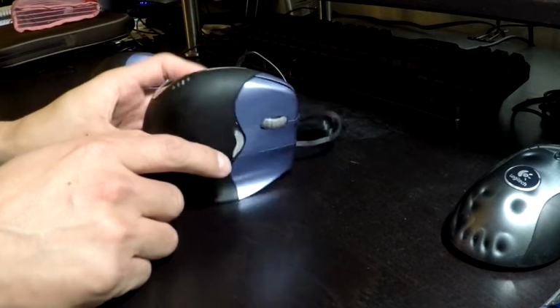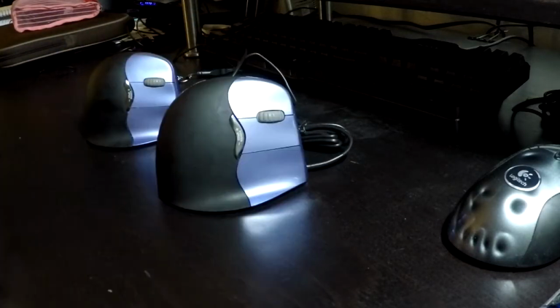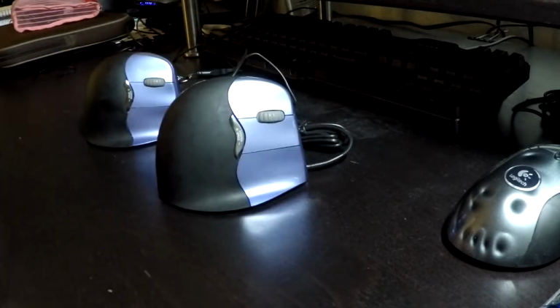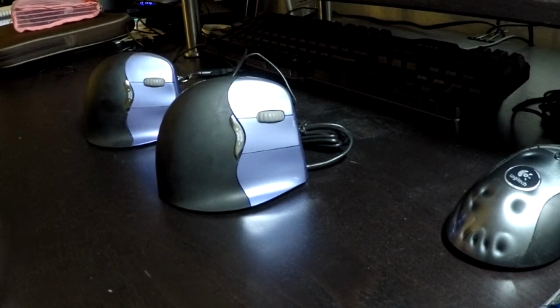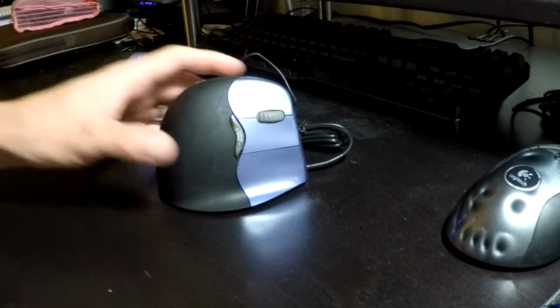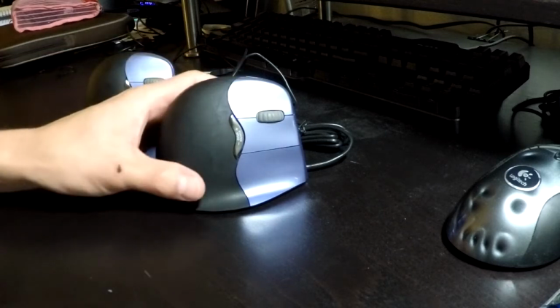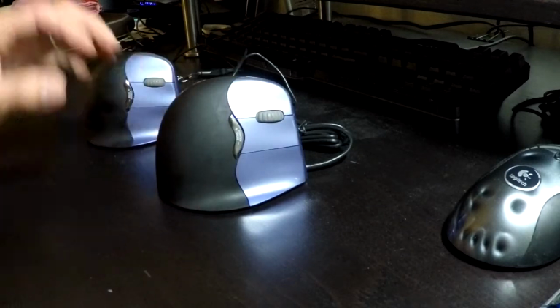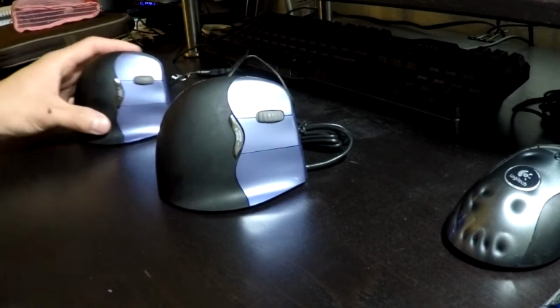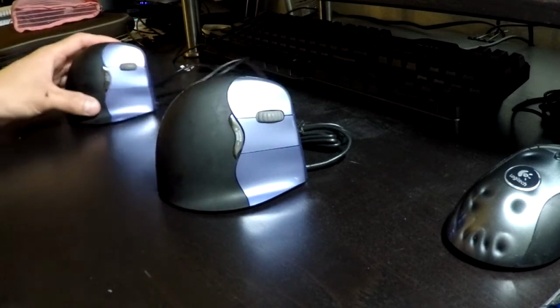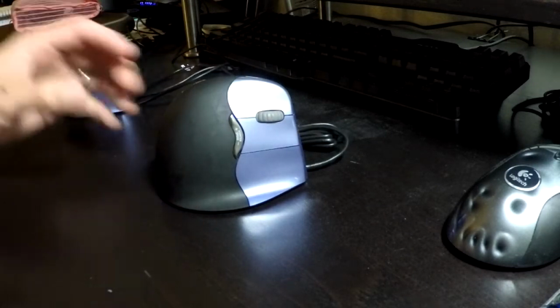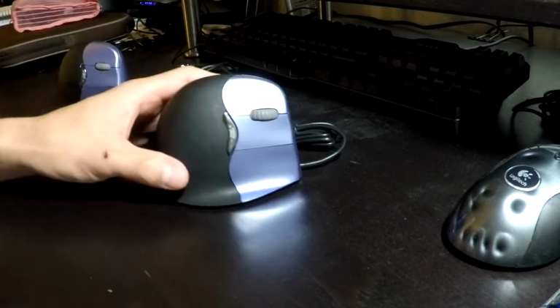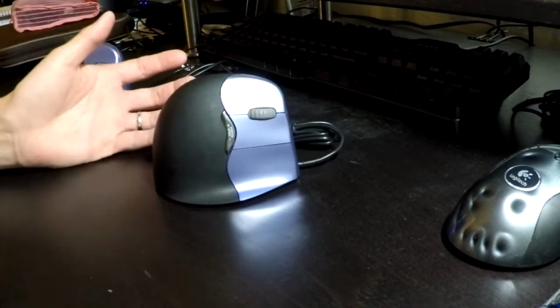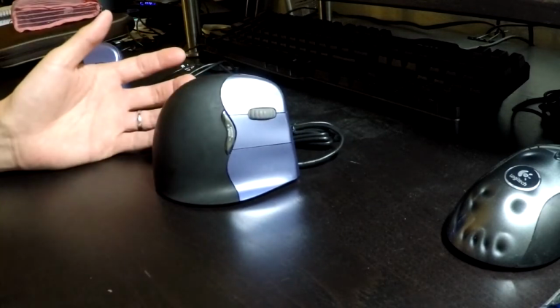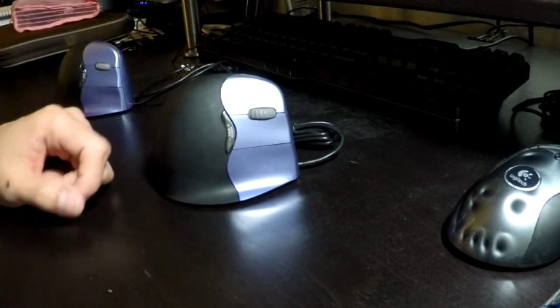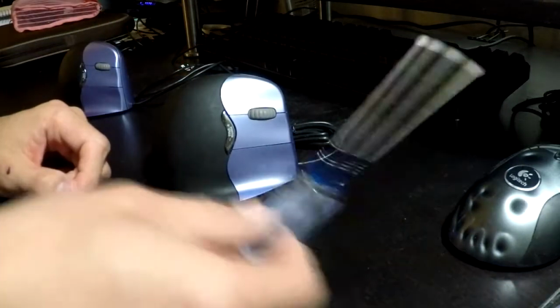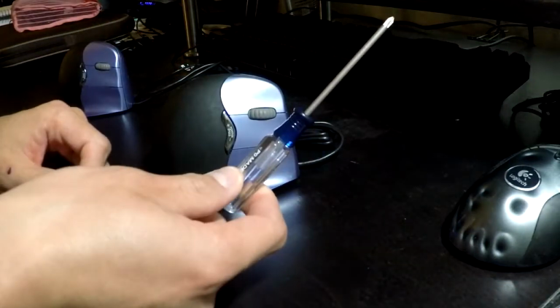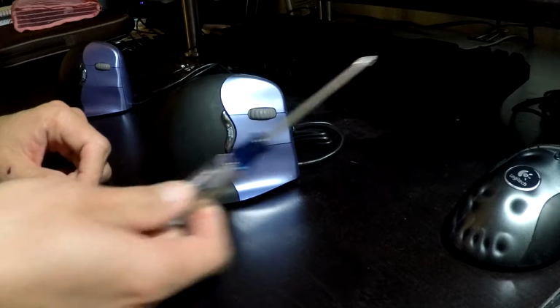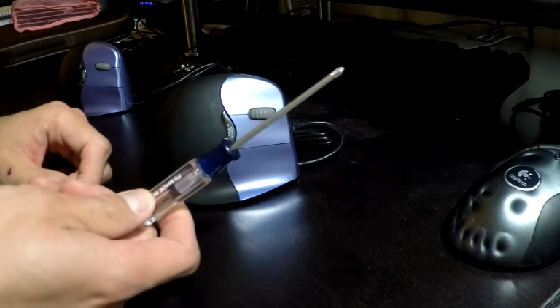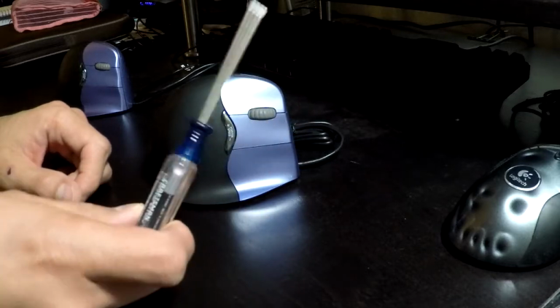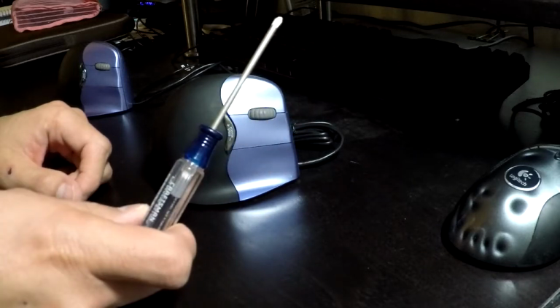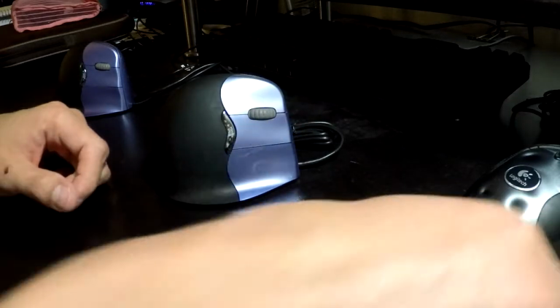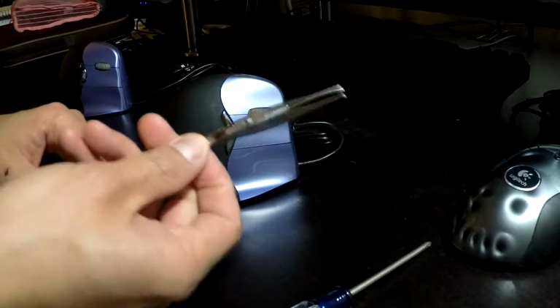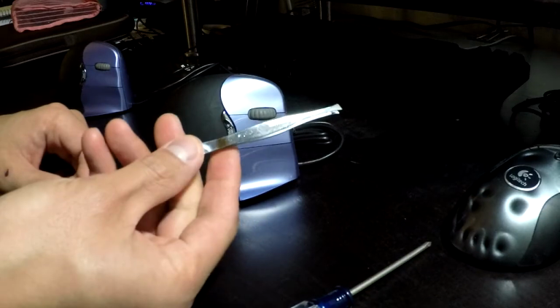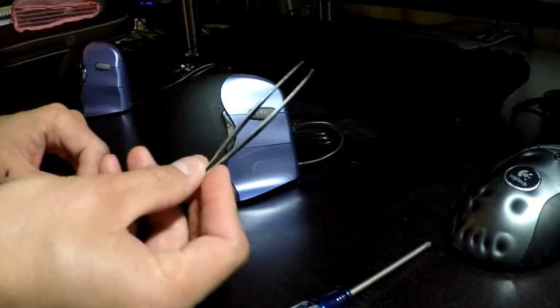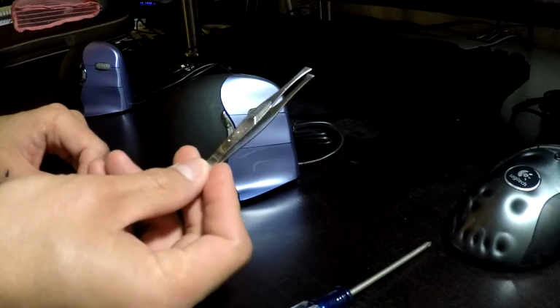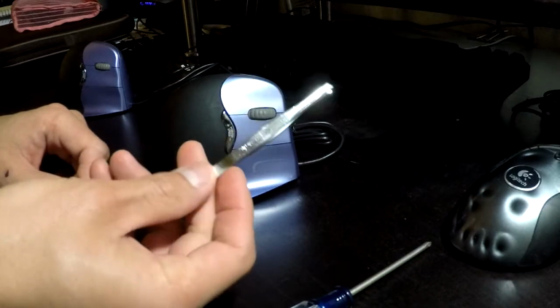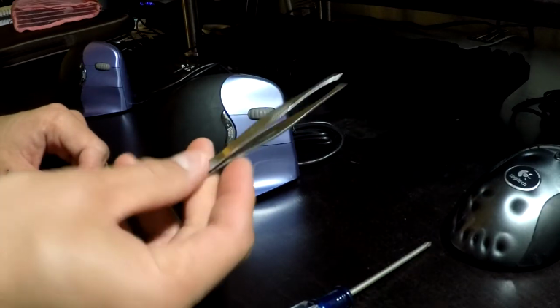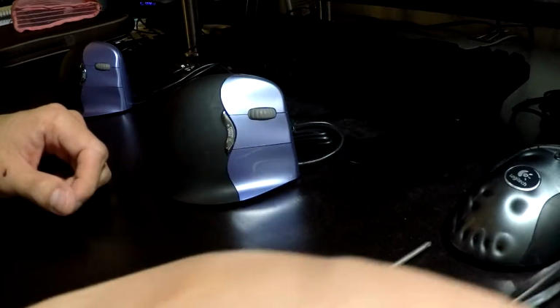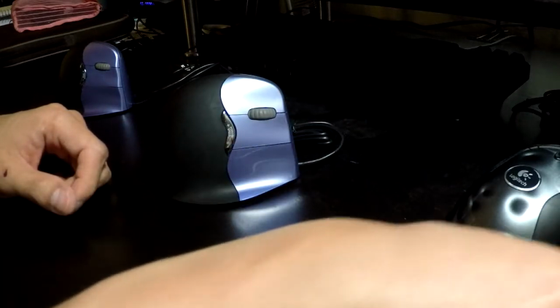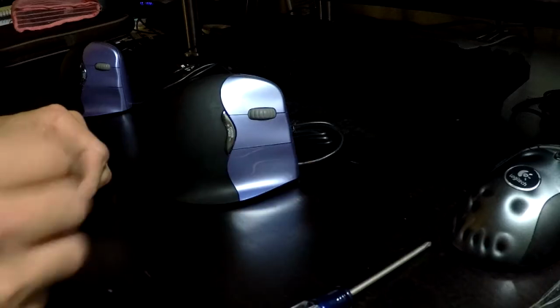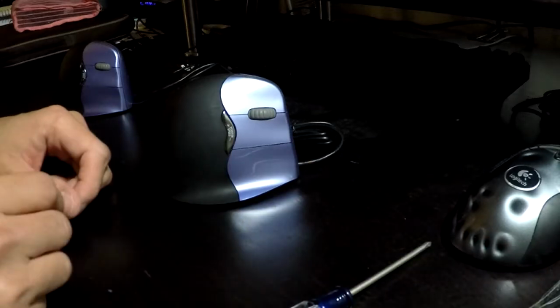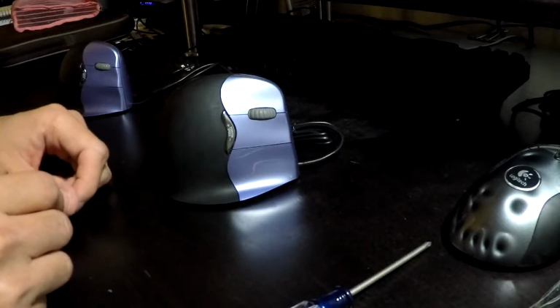So I took it upon myself to disassemble them and show you how to take it apart. You're probably going to need a small Phillips head screwdriver, some kind of flat object like tweezers or a flat head screwdriver, and also a hair dryer.